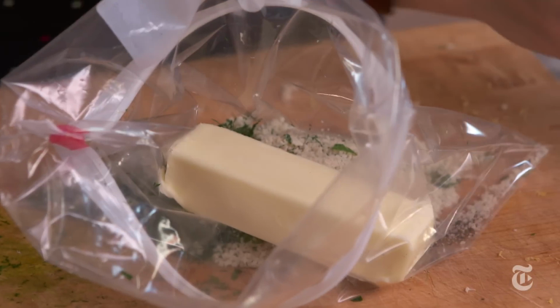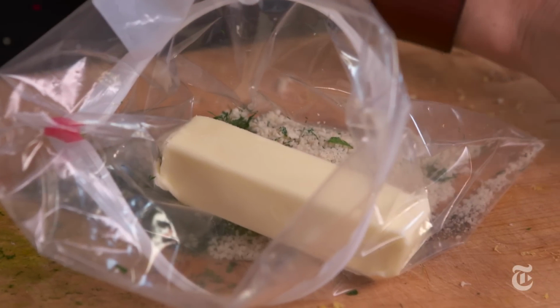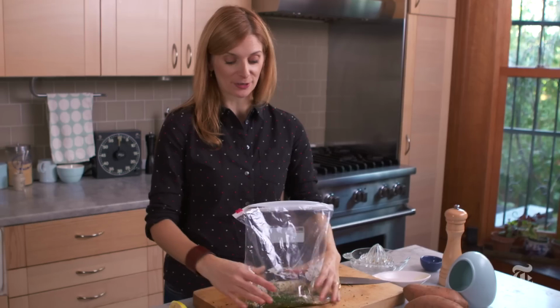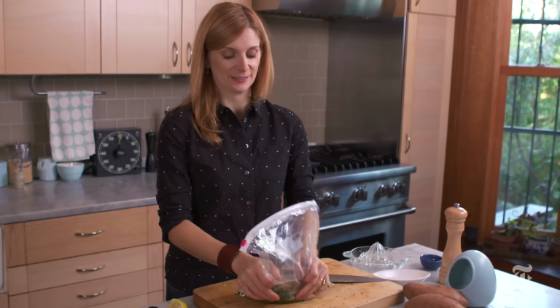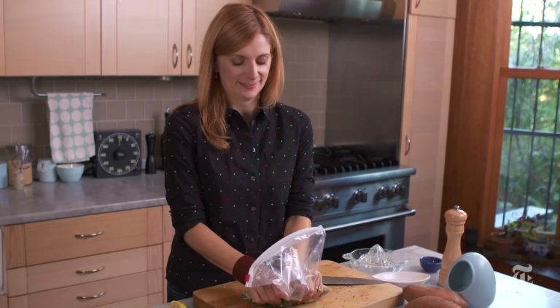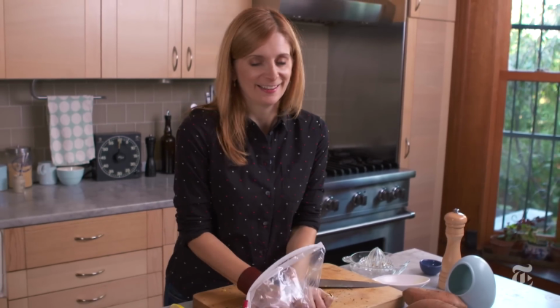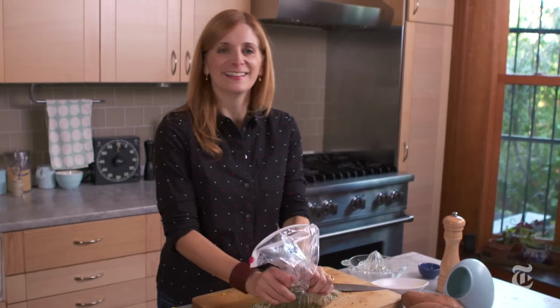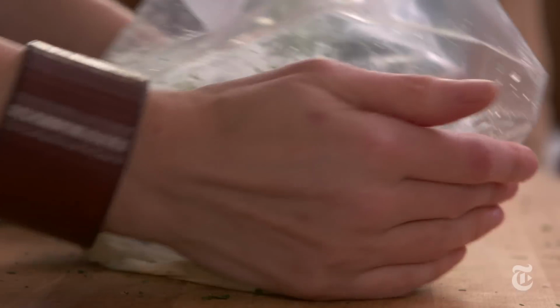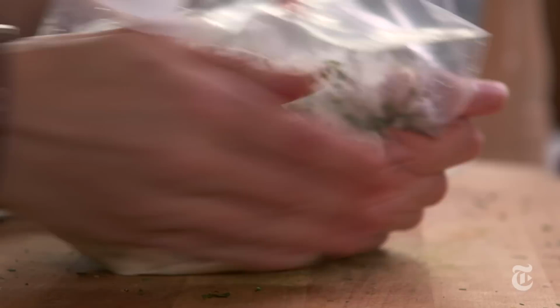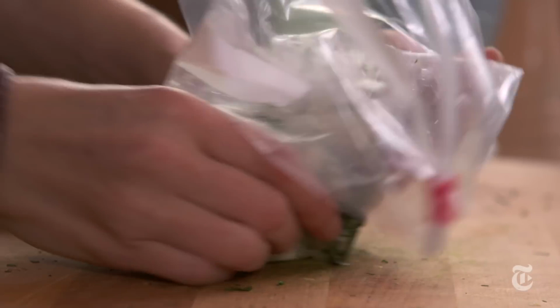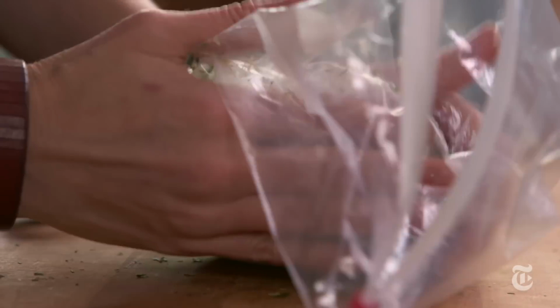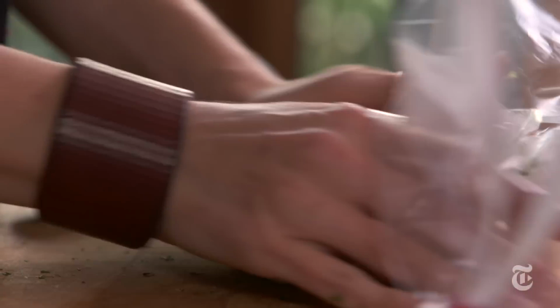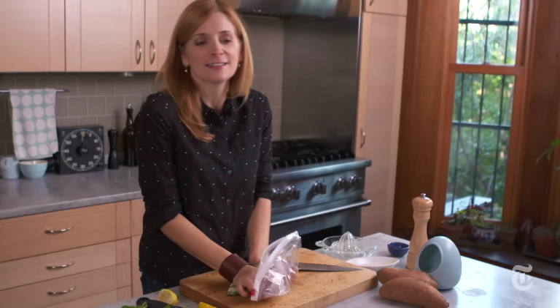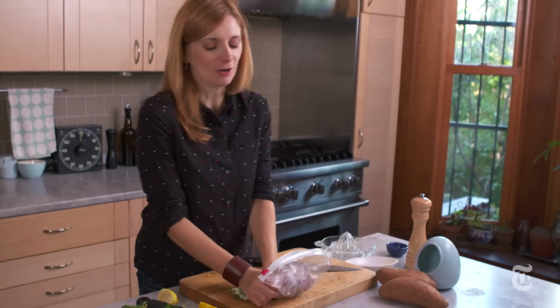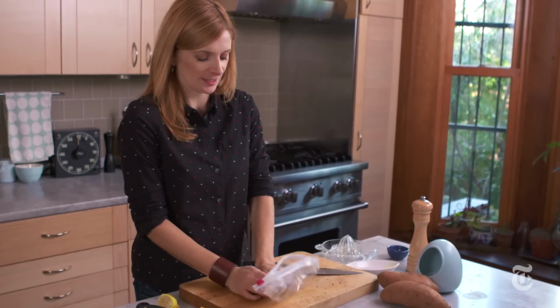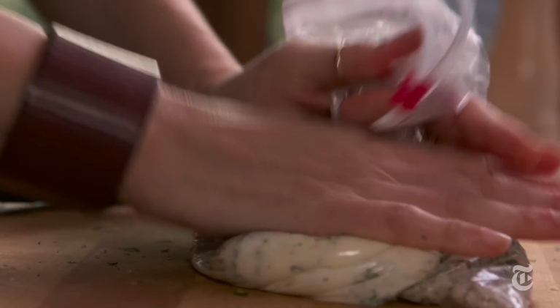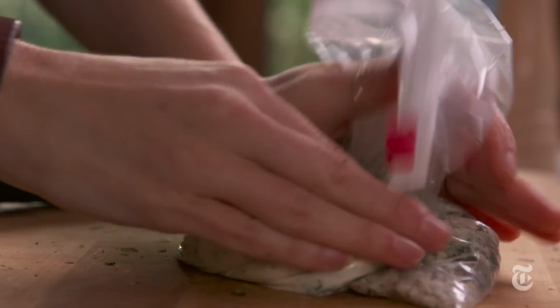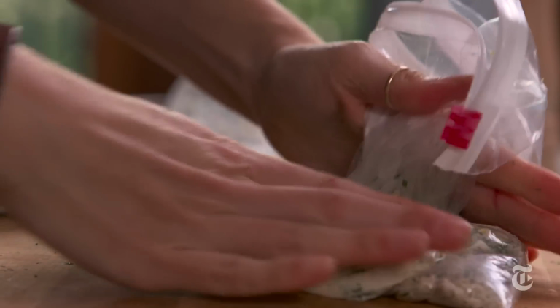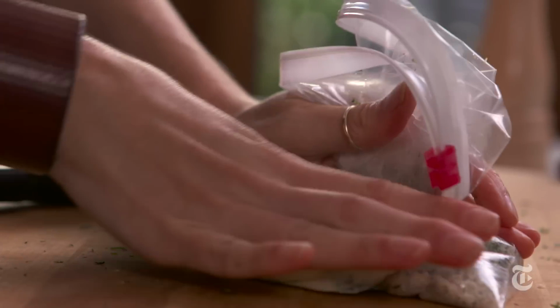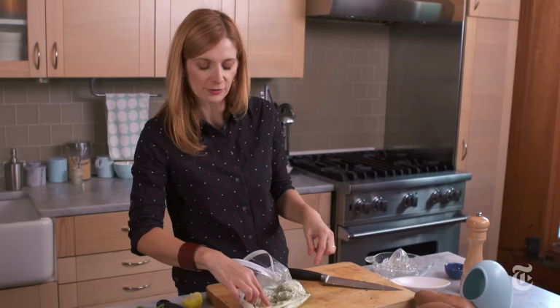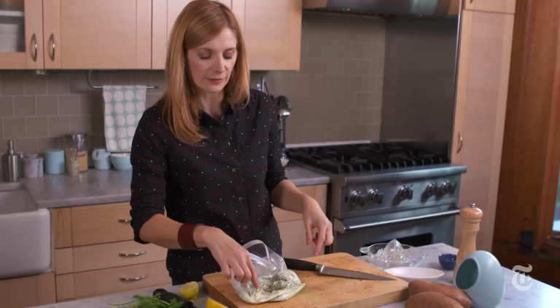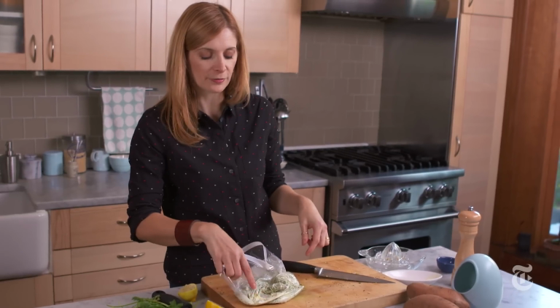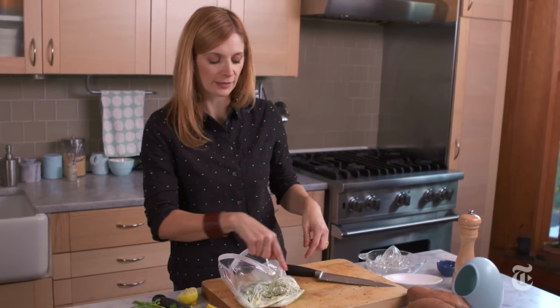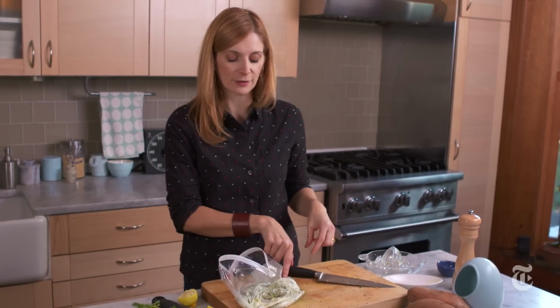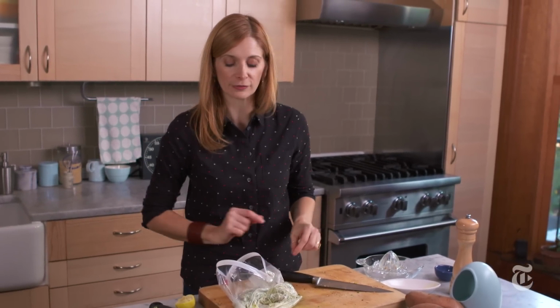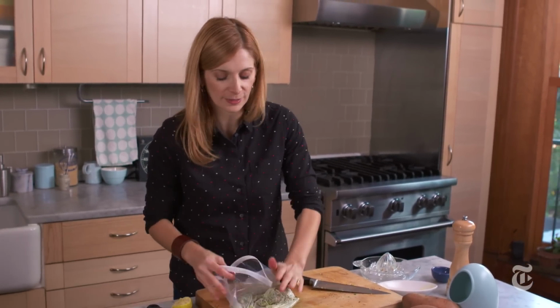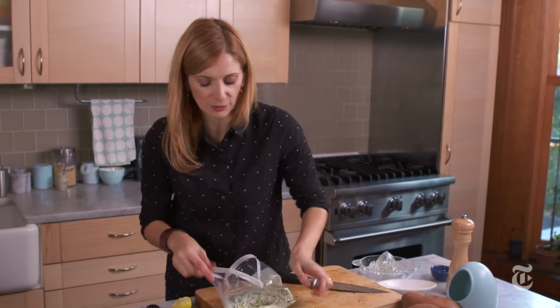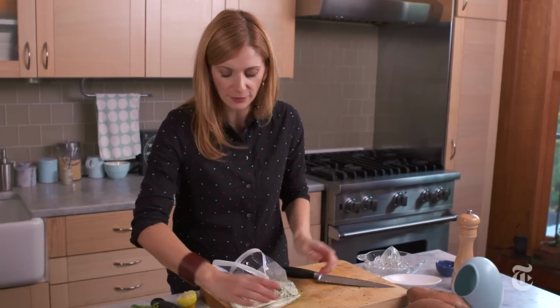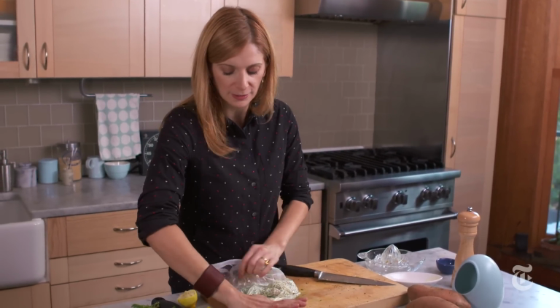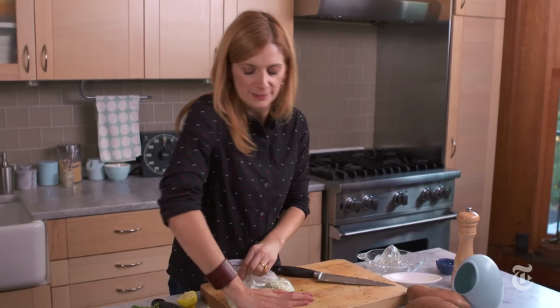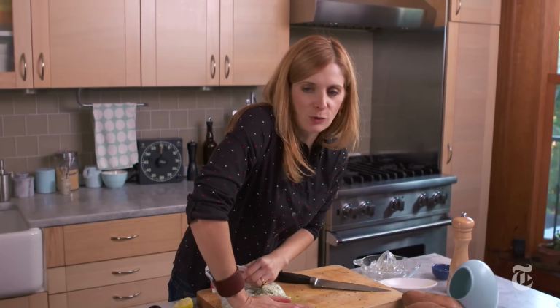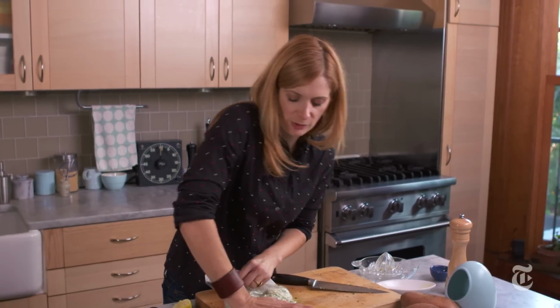And now the fun part — you just massage it all together in the bag at once. Do you see how there are some white spots? That's butter that does not have any of the flavorings mixed in. So if you see those, squash them!